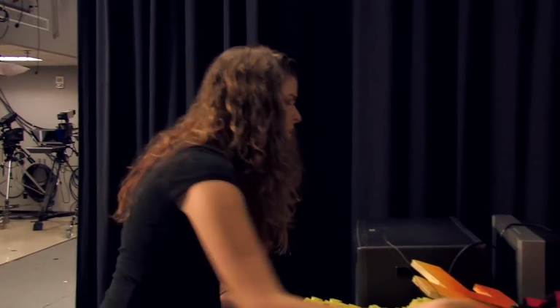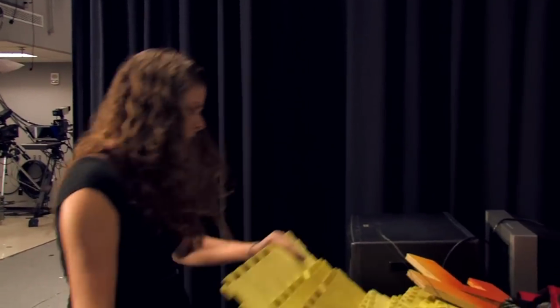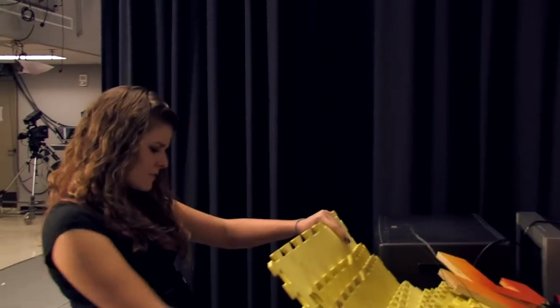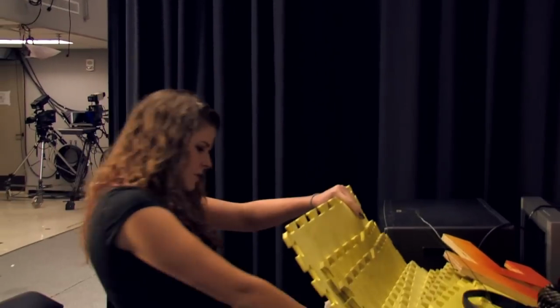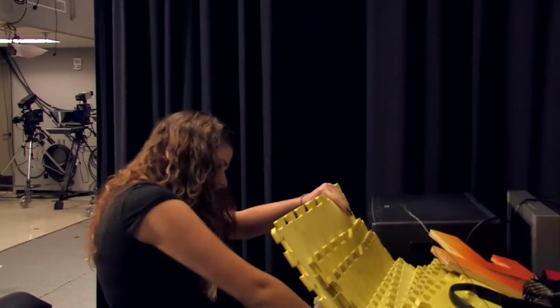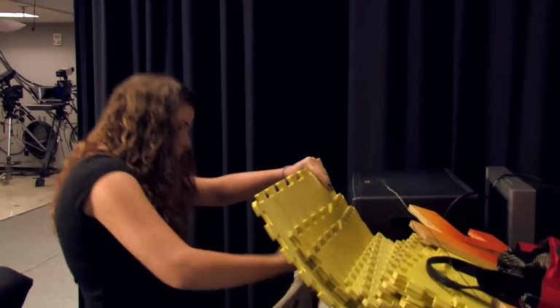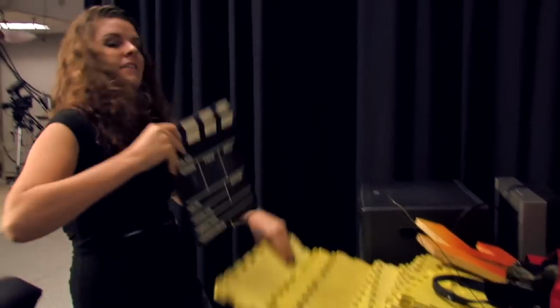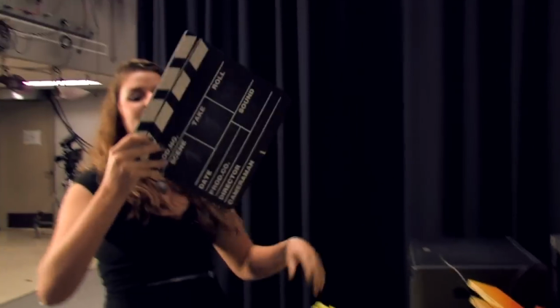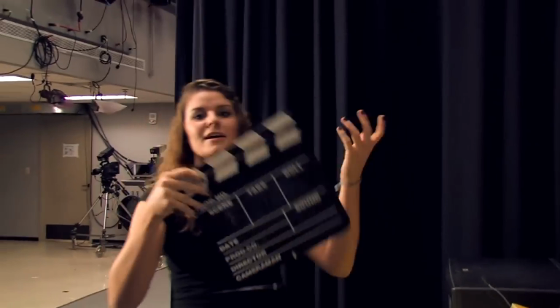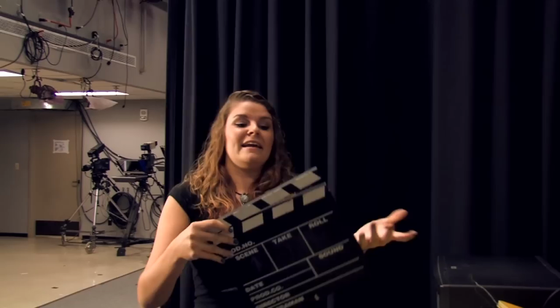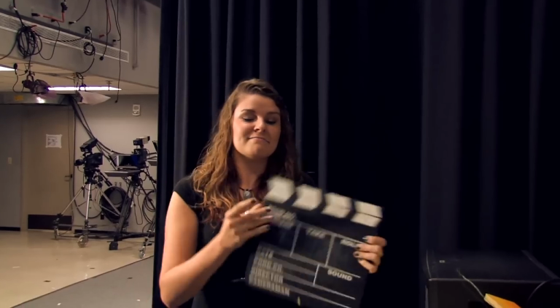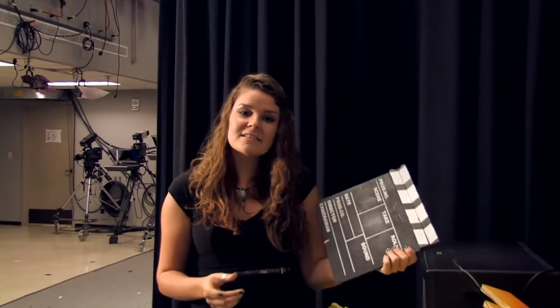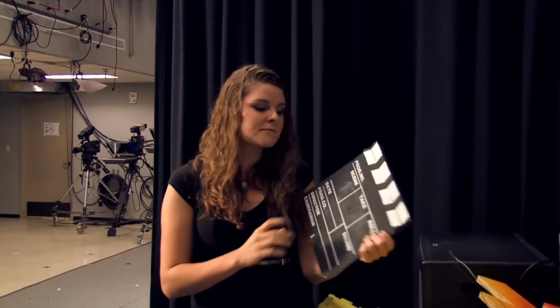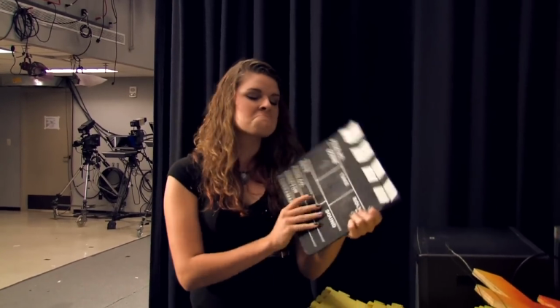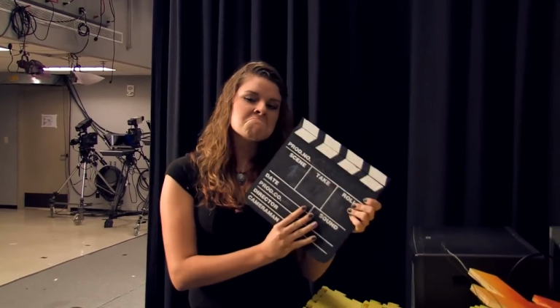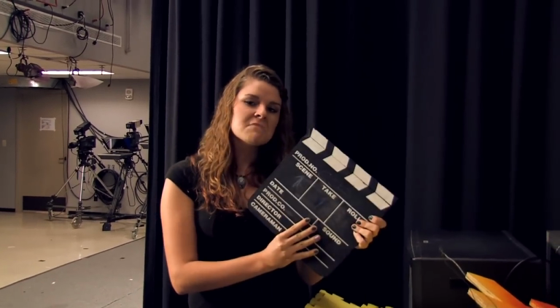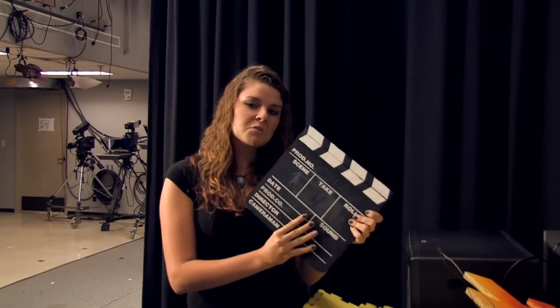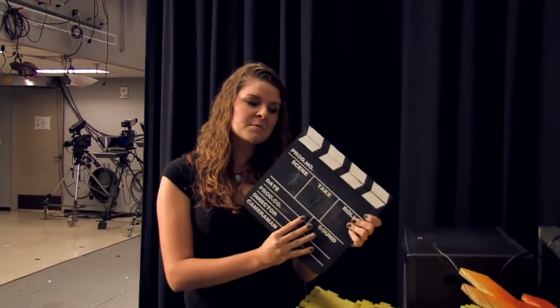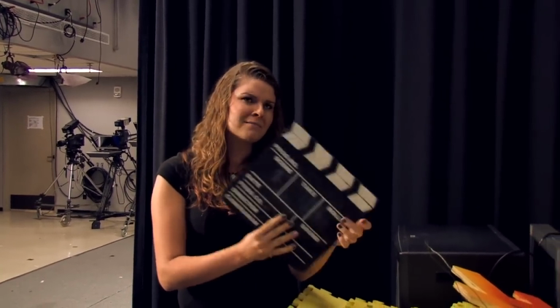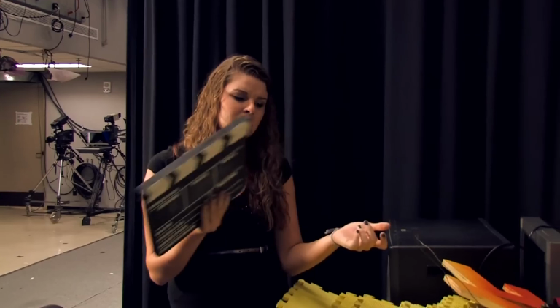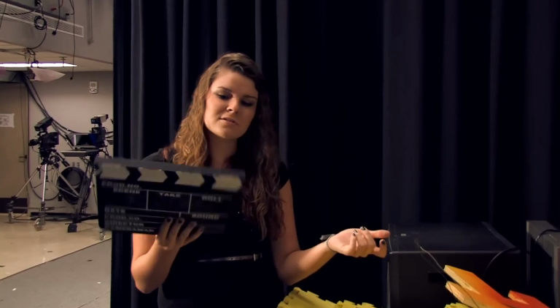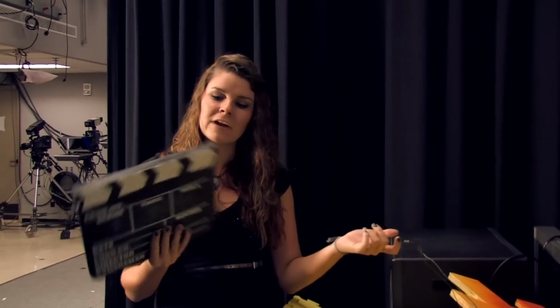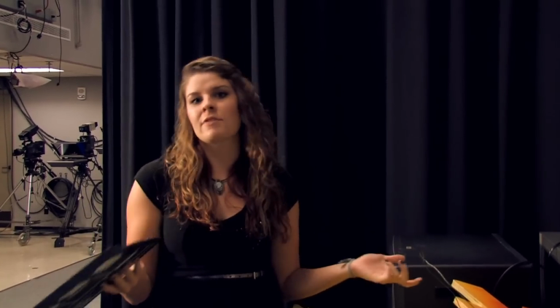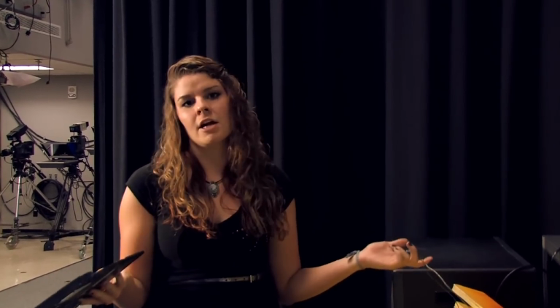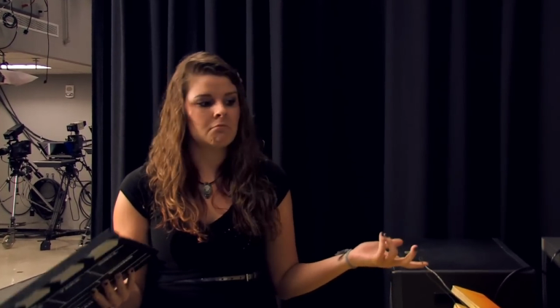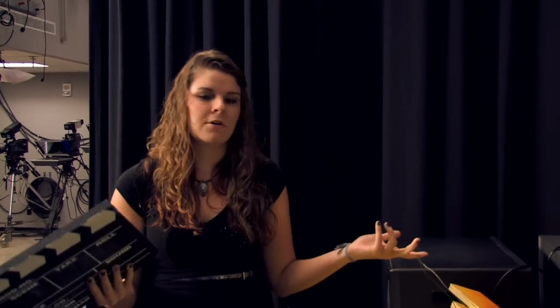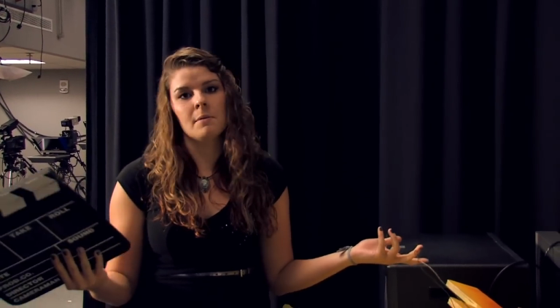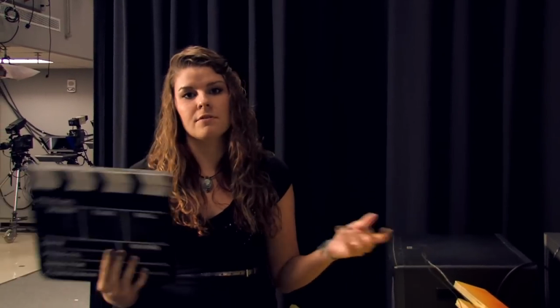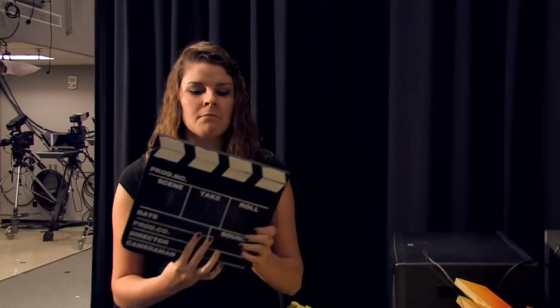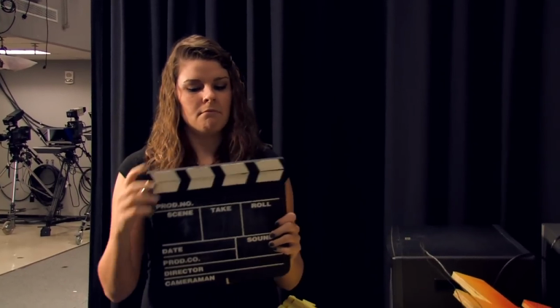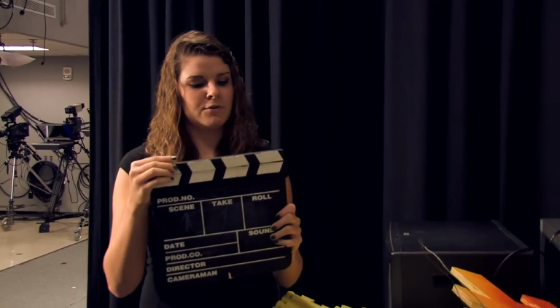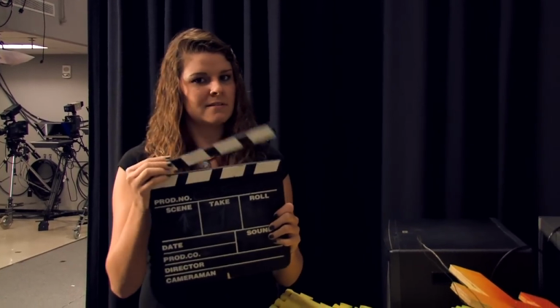And then we have — oh, look at this — a slate. This is probably the most random thing in there. I don't know what we would use it for if they're doing this.